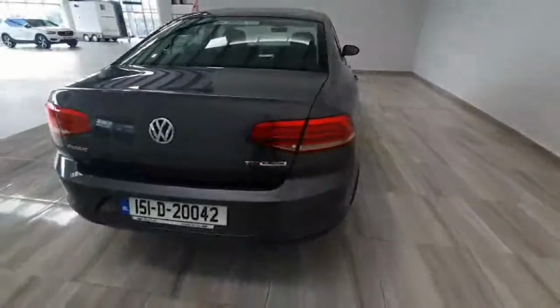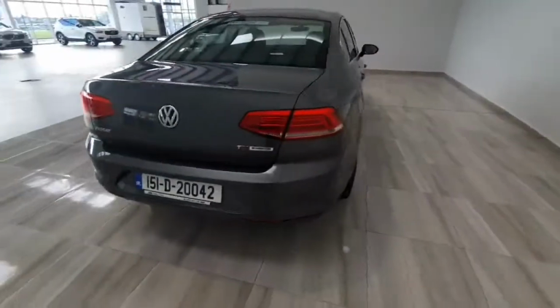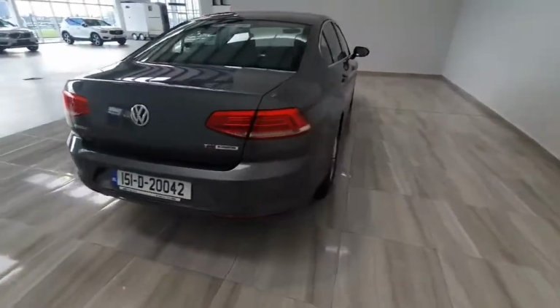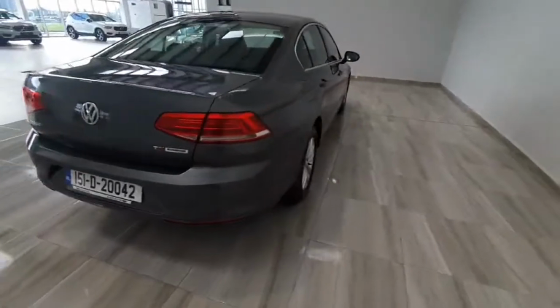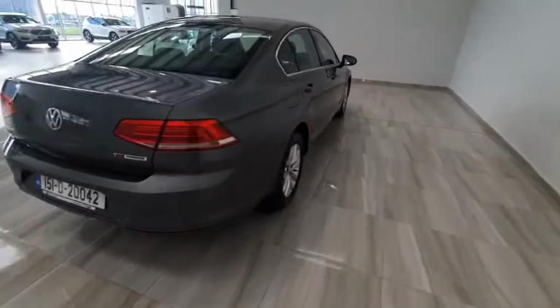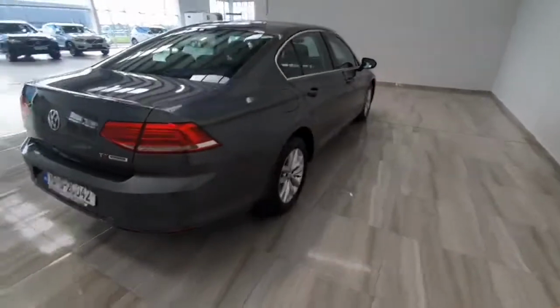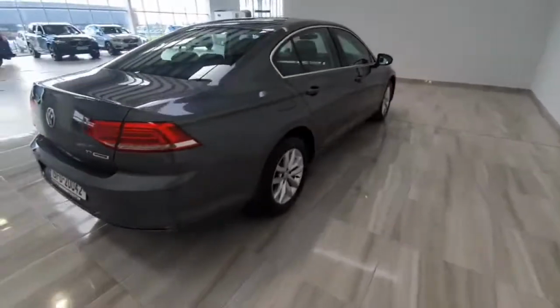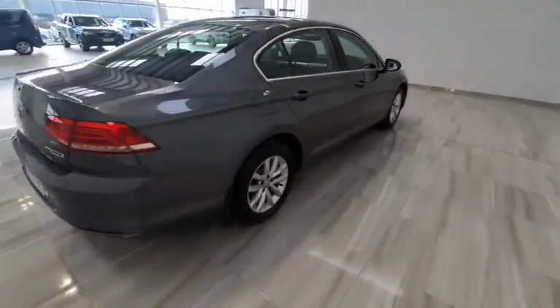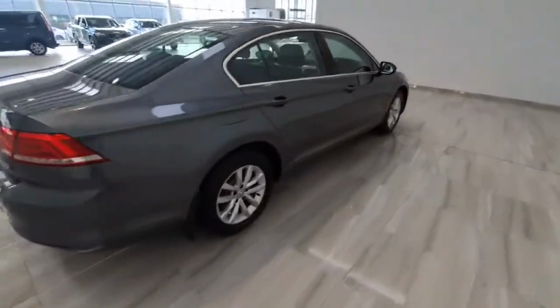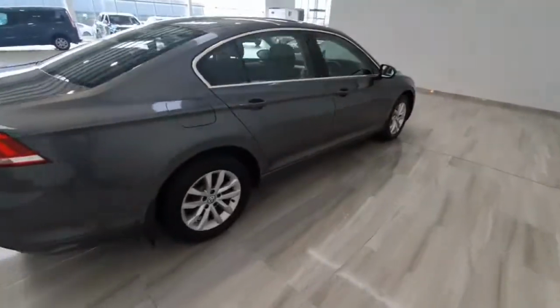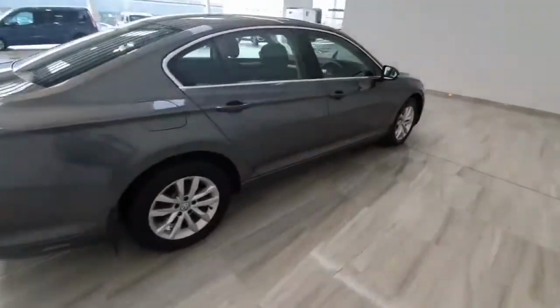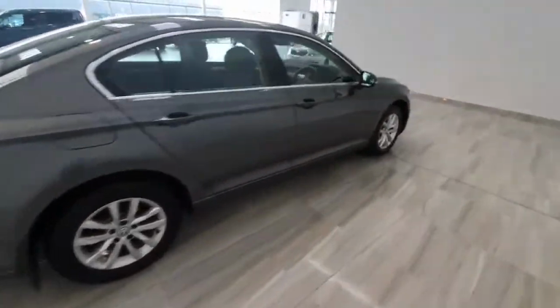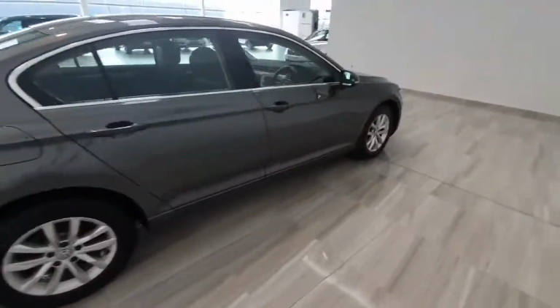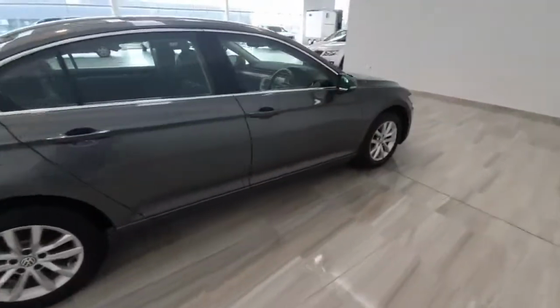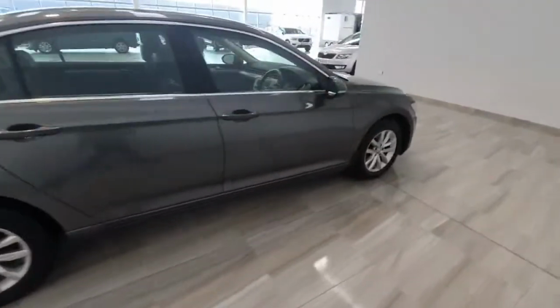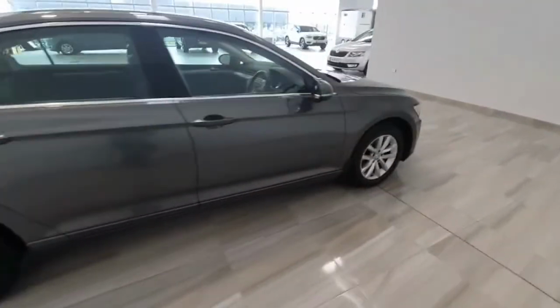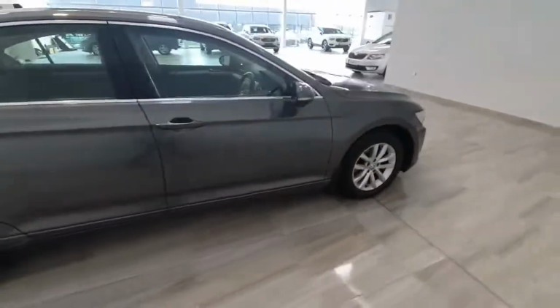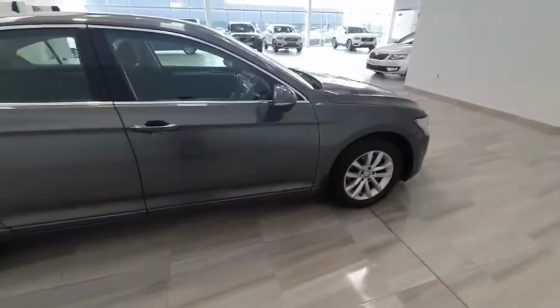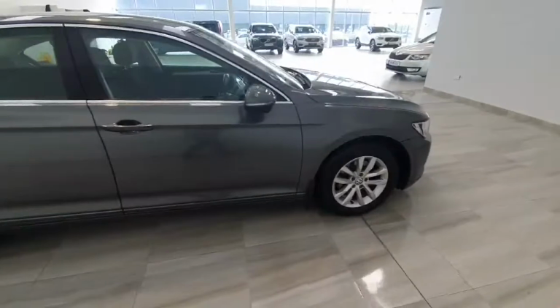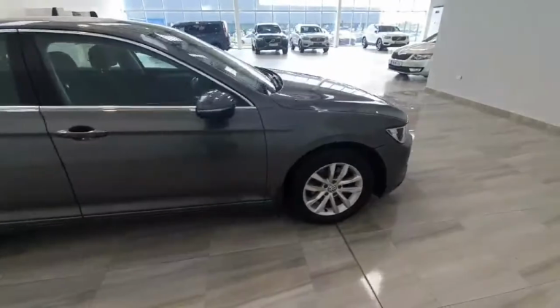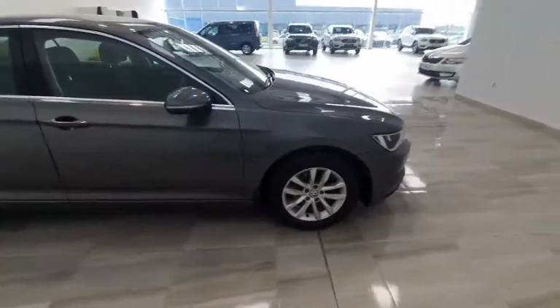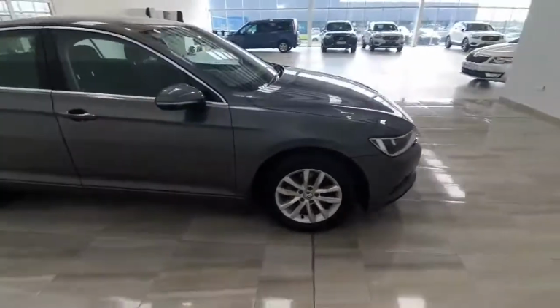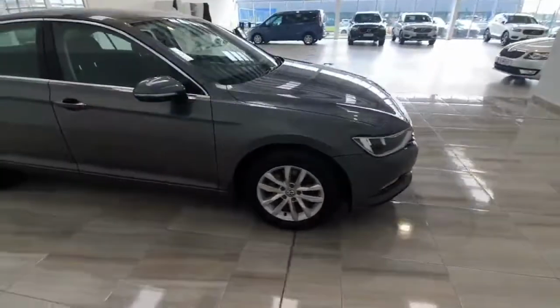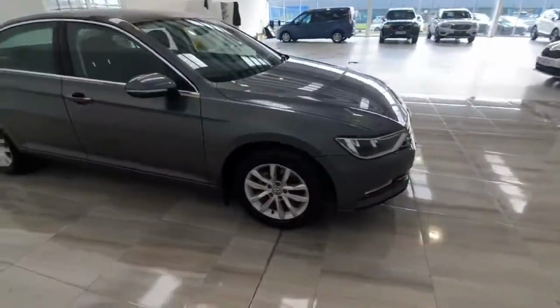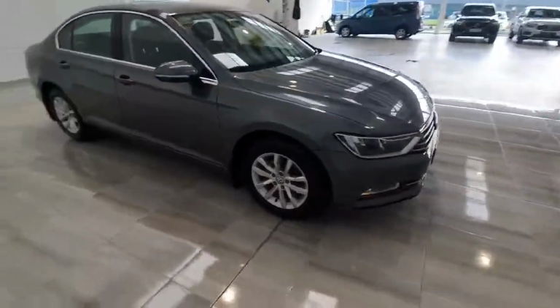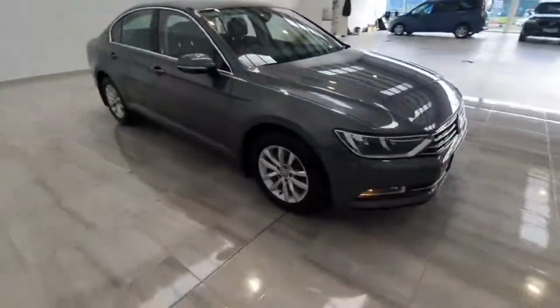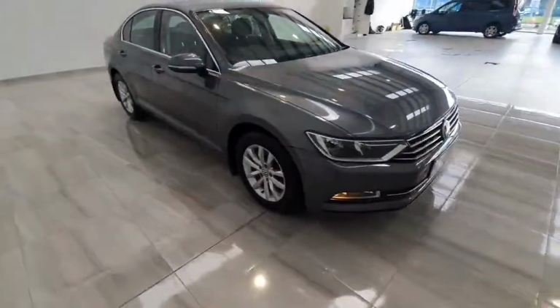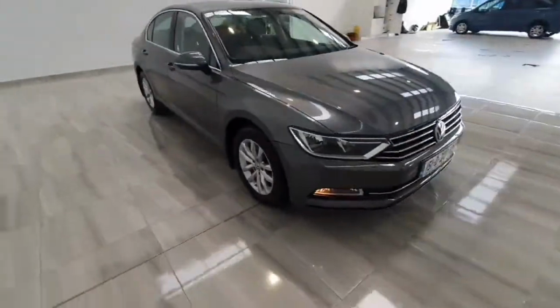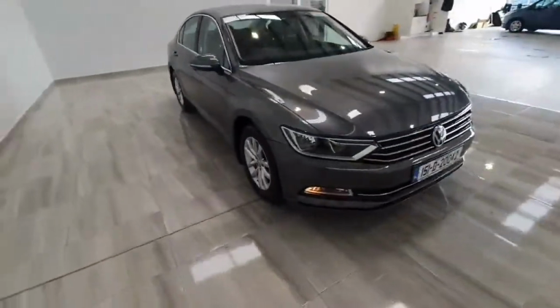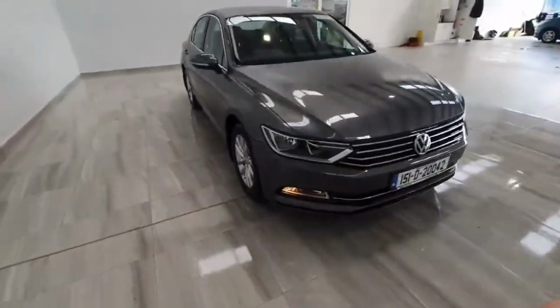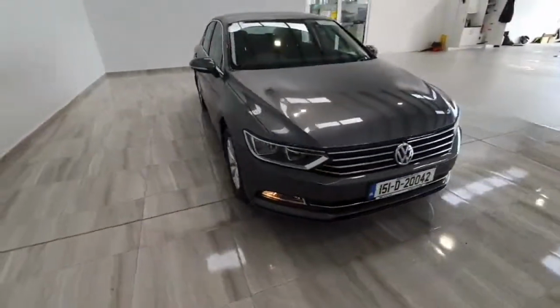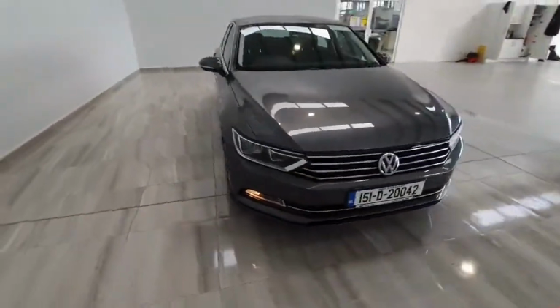This car will be supplied by ourselves fully serviced and with a one year warranty. To find out any more information on this car please do not hesitate to give us a call on 045 431 725.